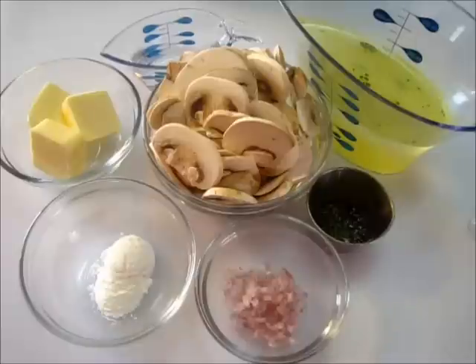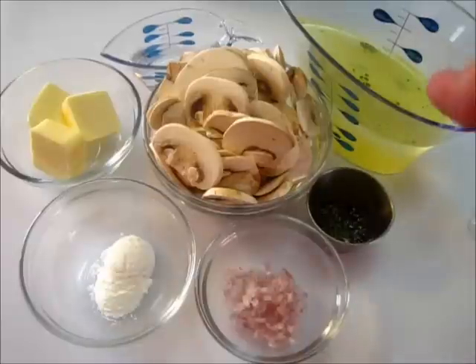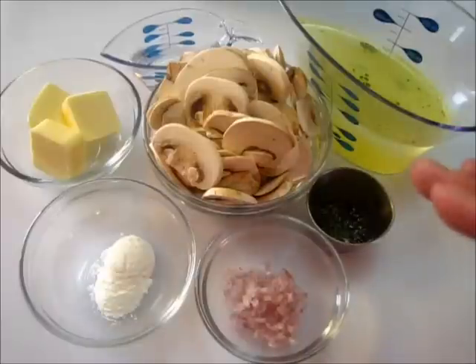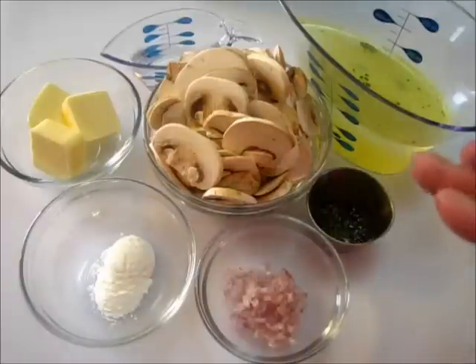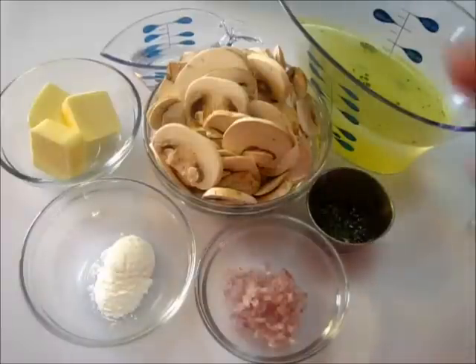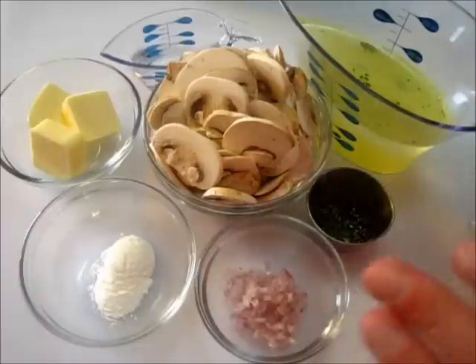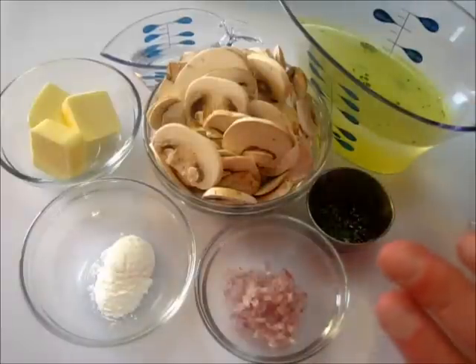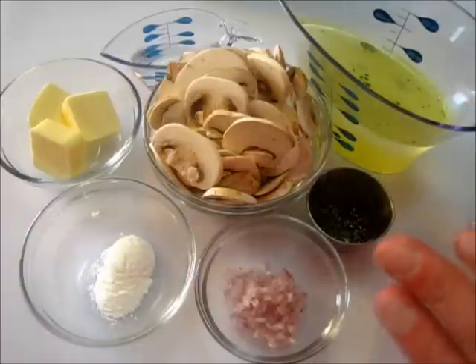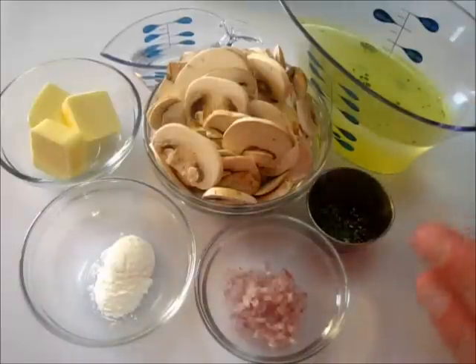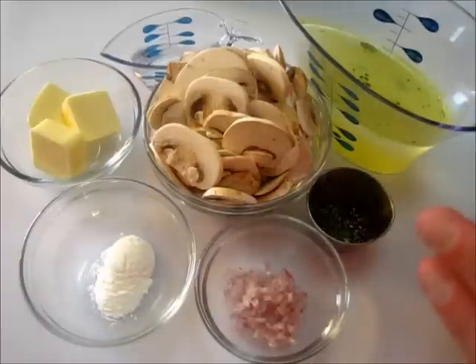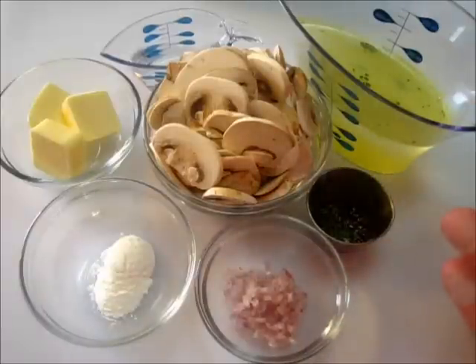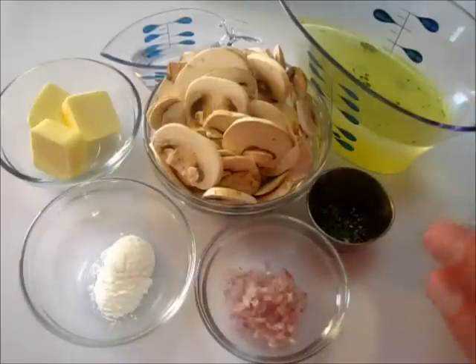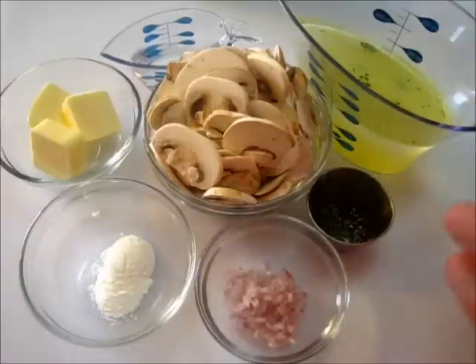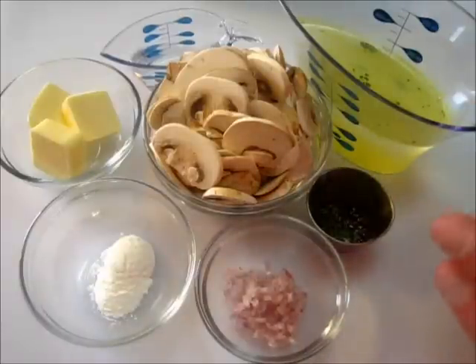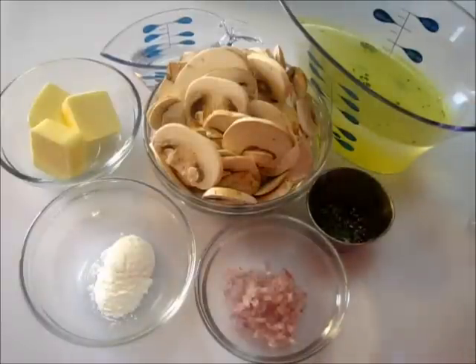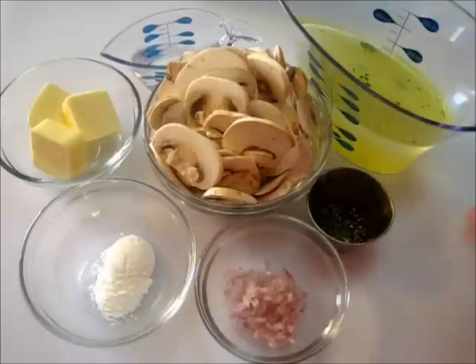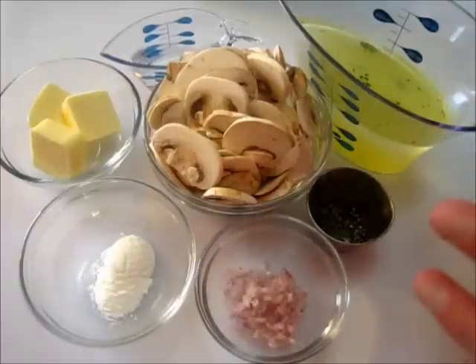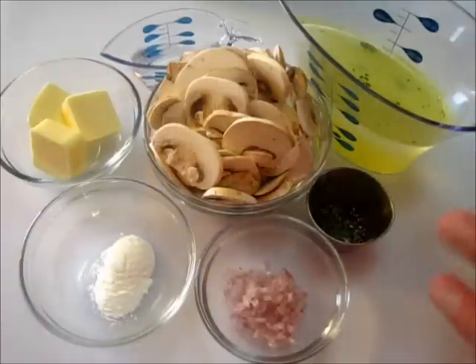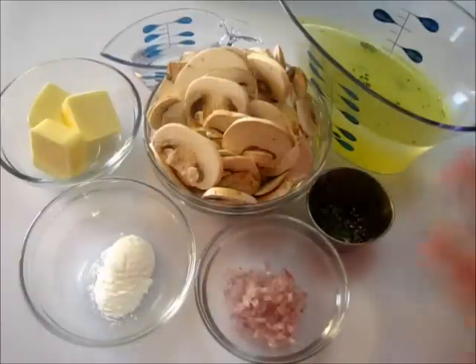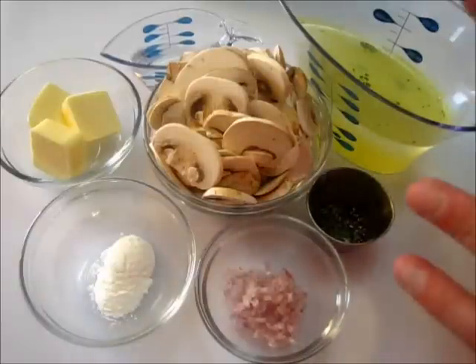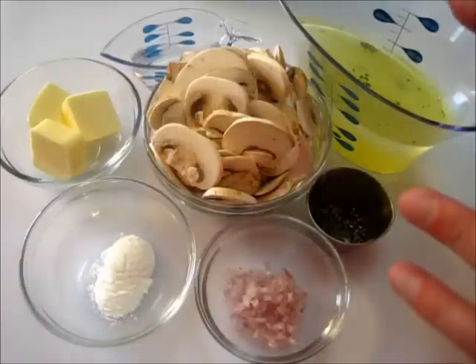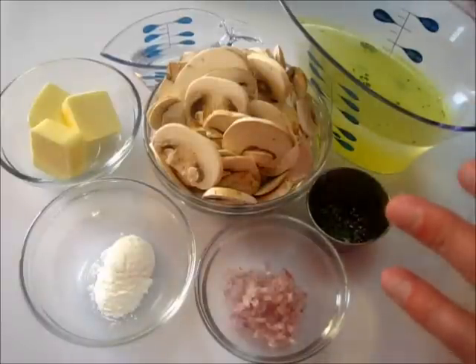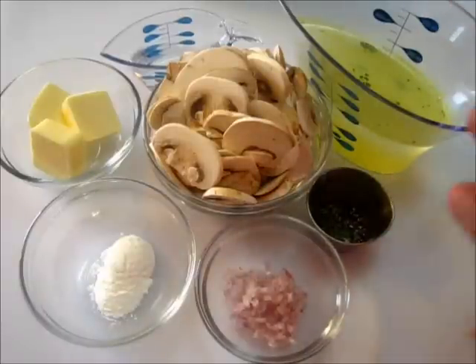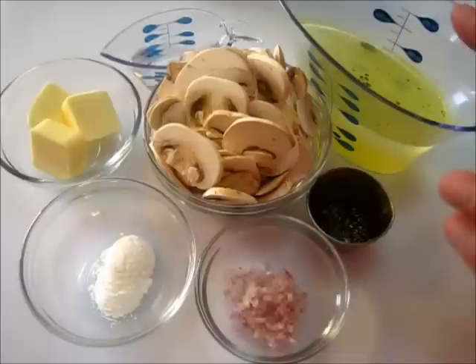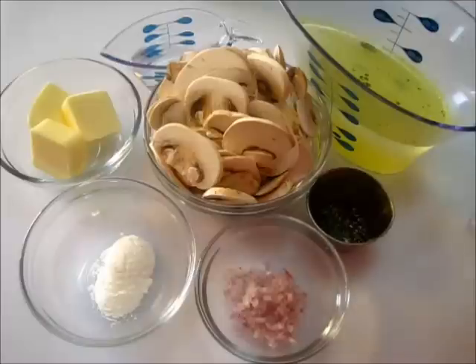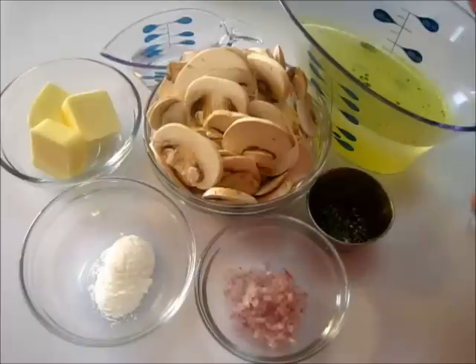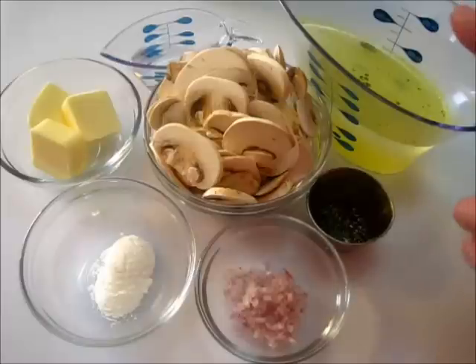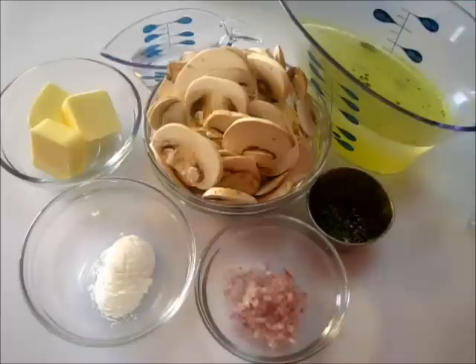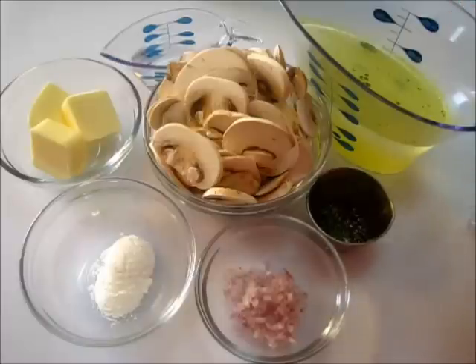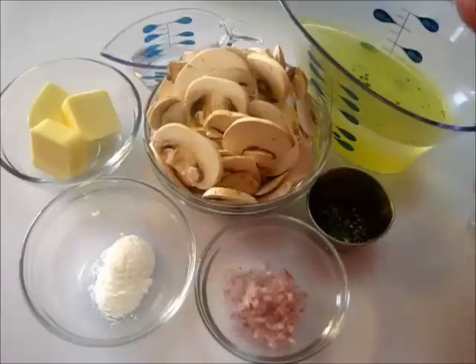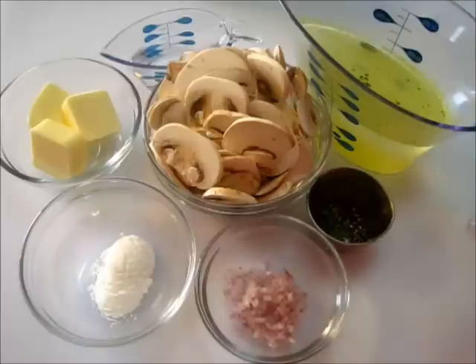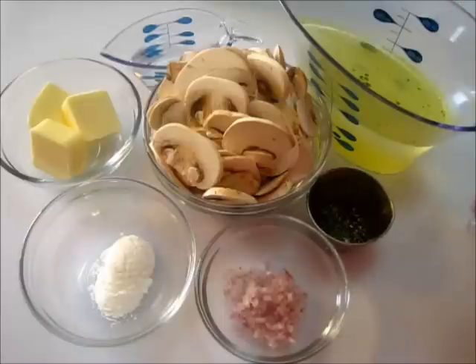Welcome, everyone. I'm Deronda. I'm going to show you how to make this fabulous mushroom sauce today. It is one fabulous mushroom sauce.